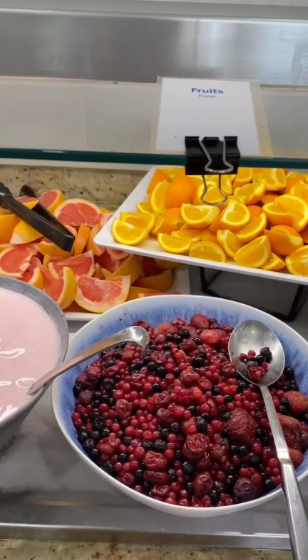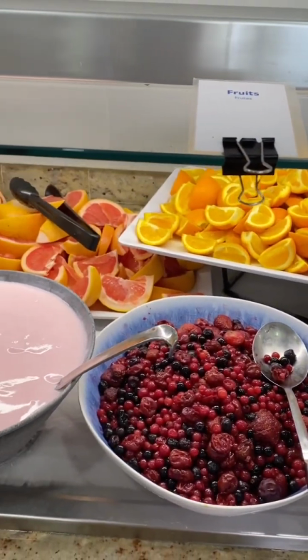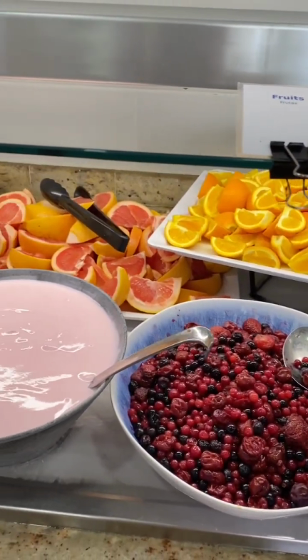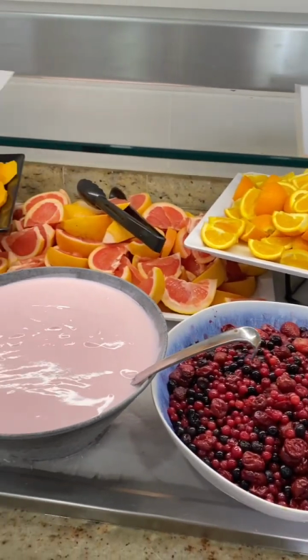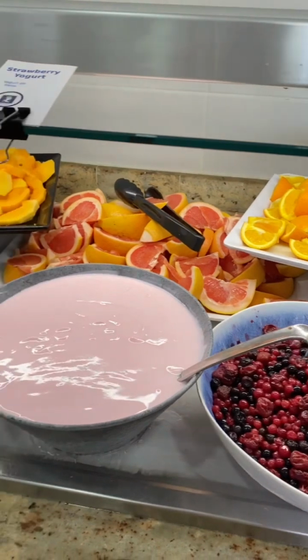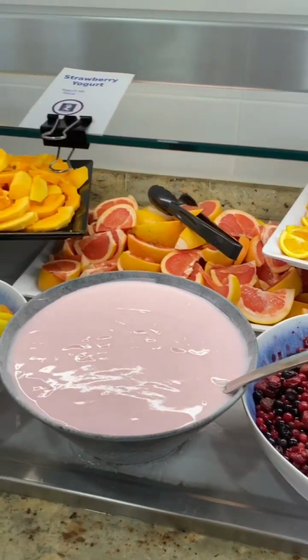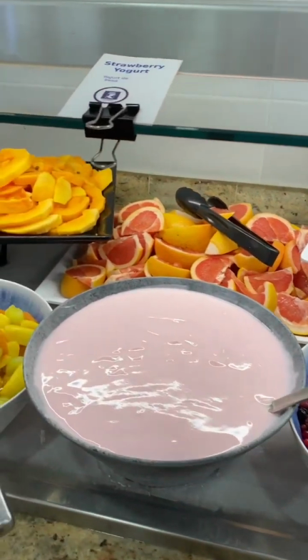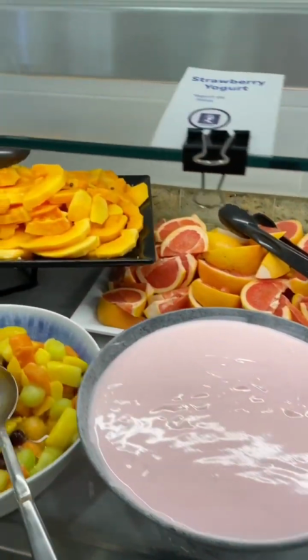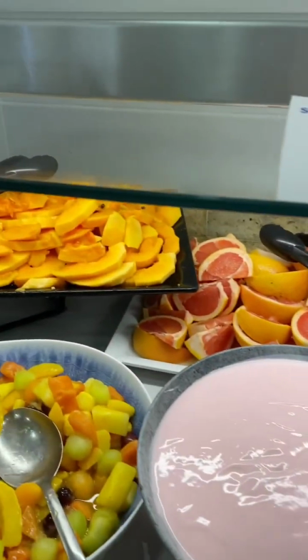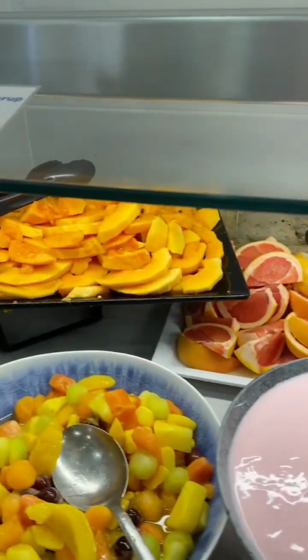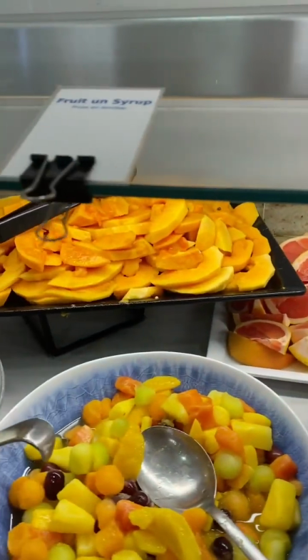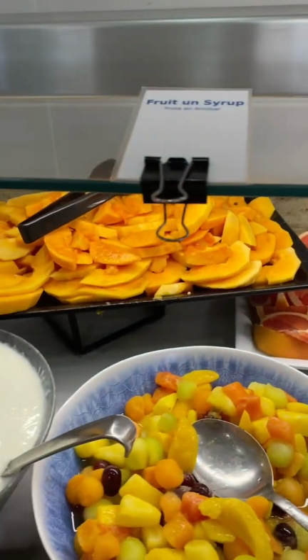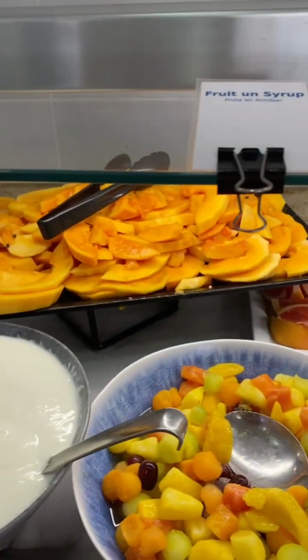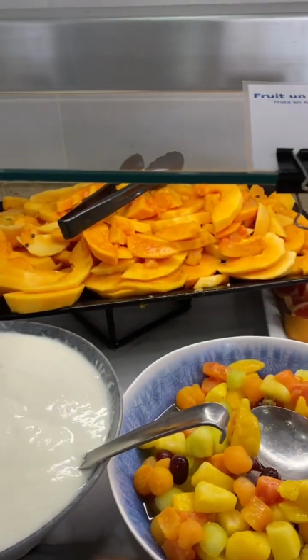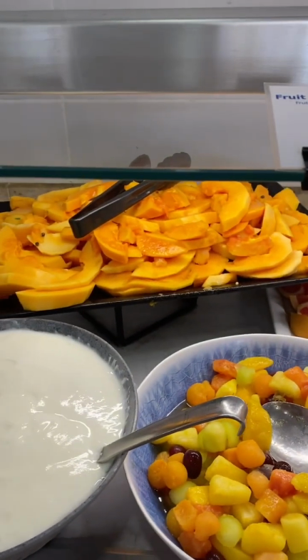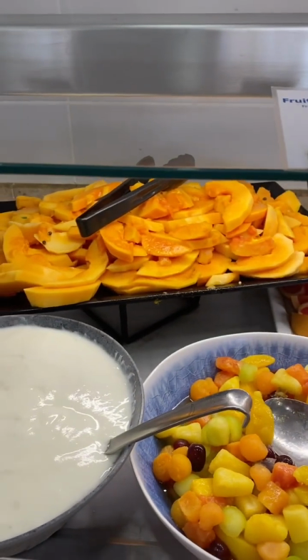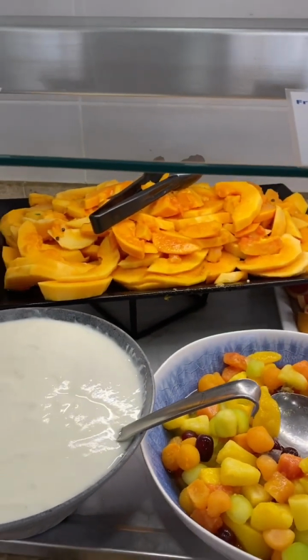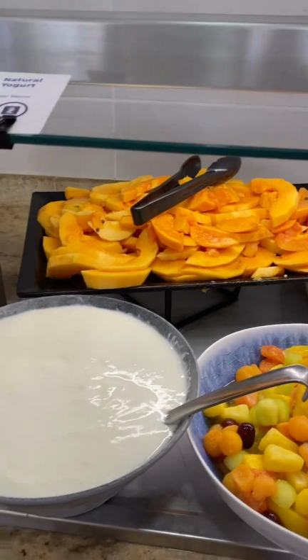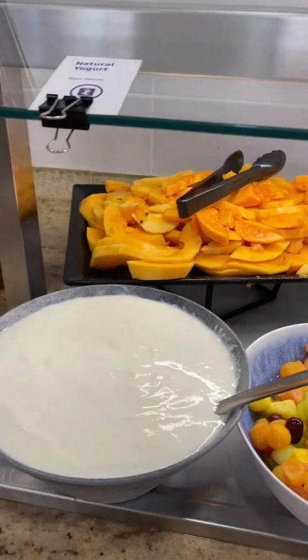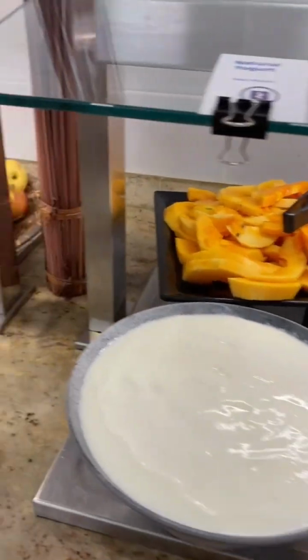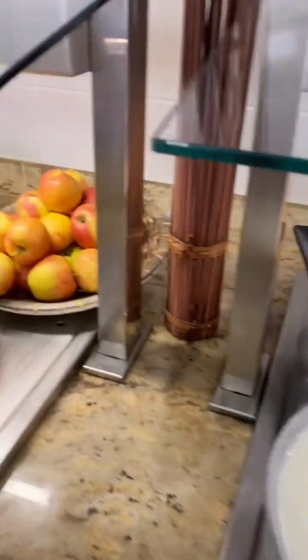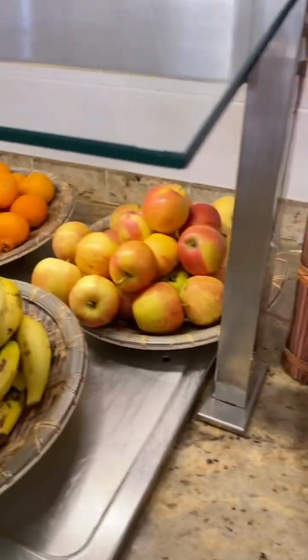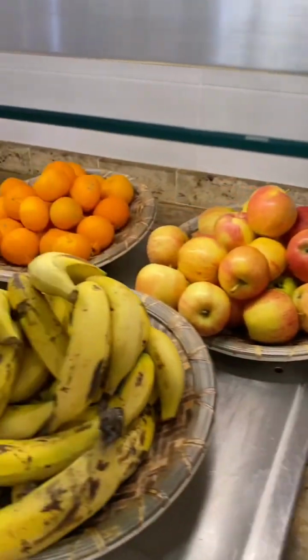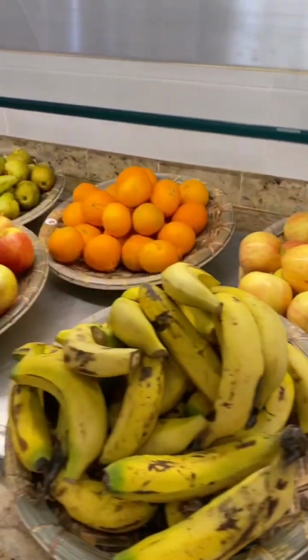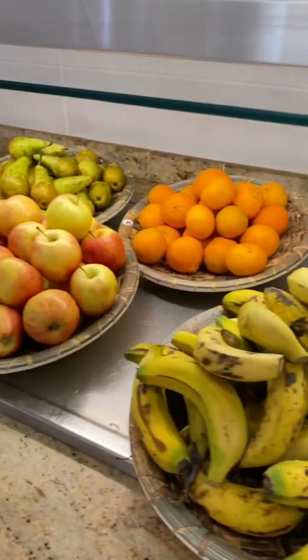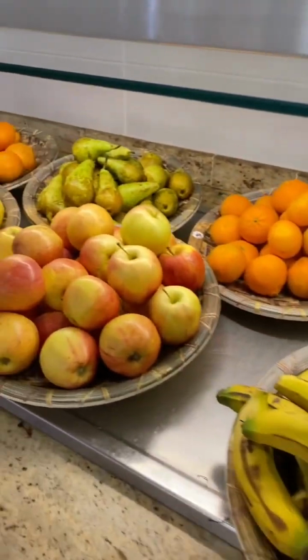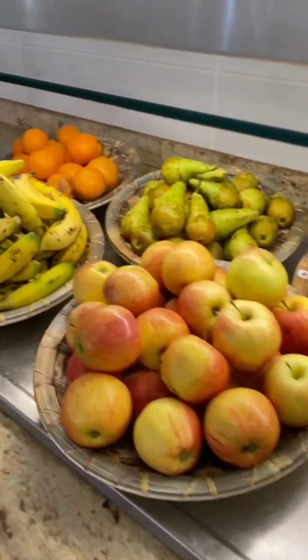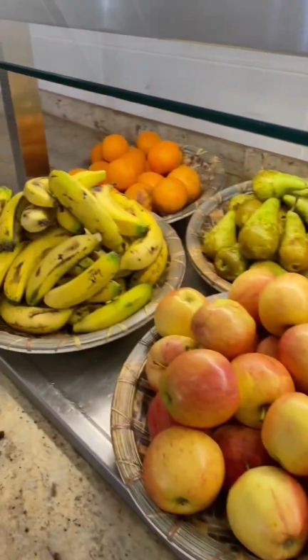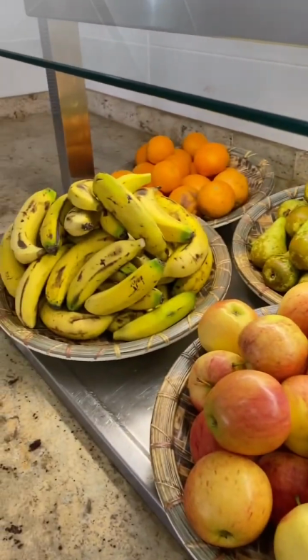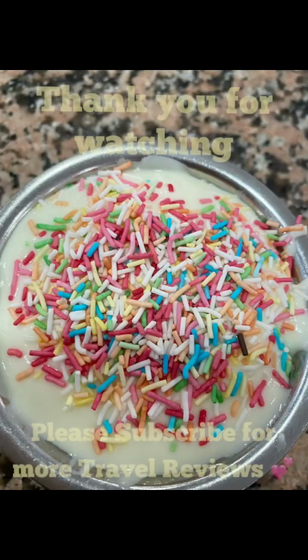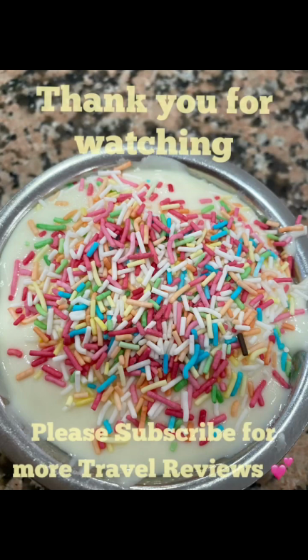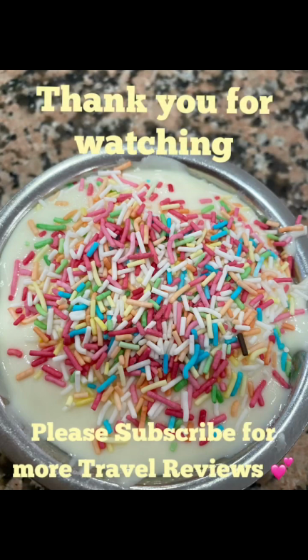Thanks so much for watching and I hope this video helps you get a good idea of the type of food that you can get at HL Paradise Island in Lanzarote.